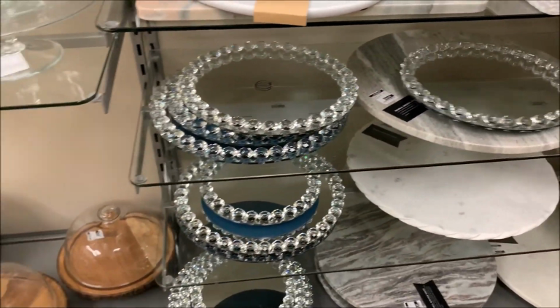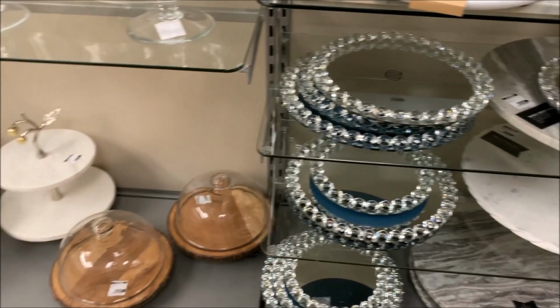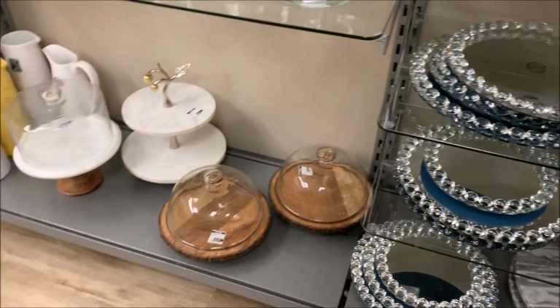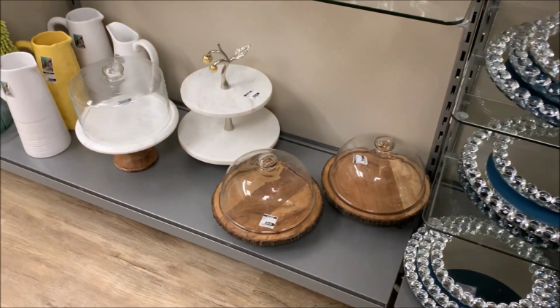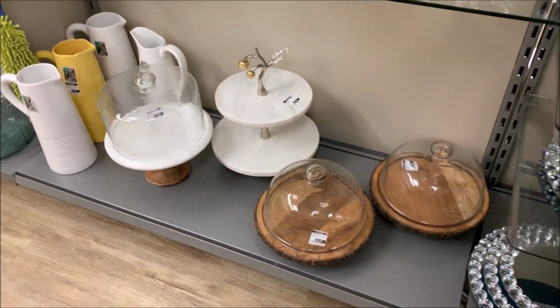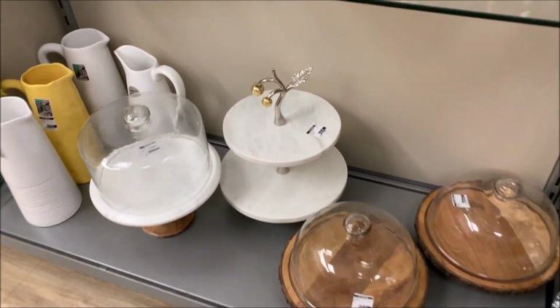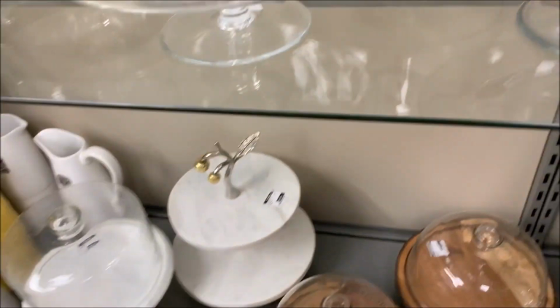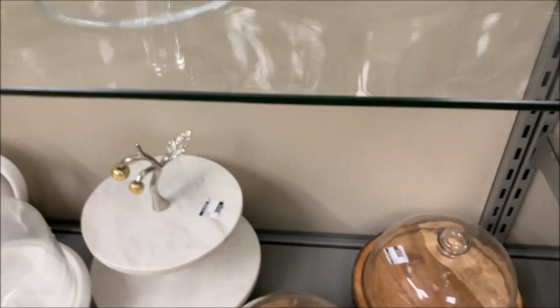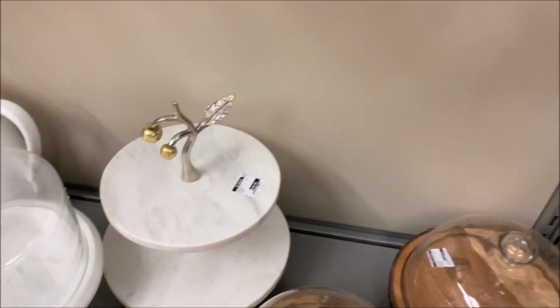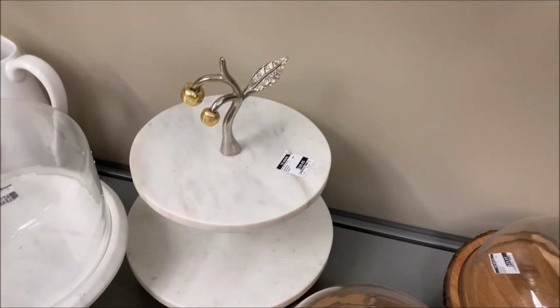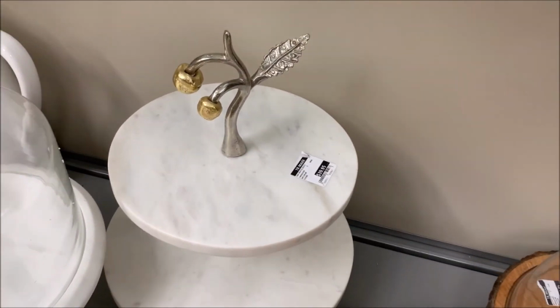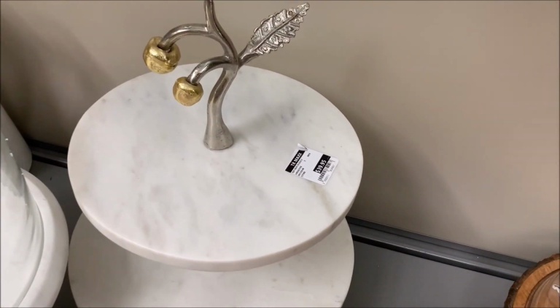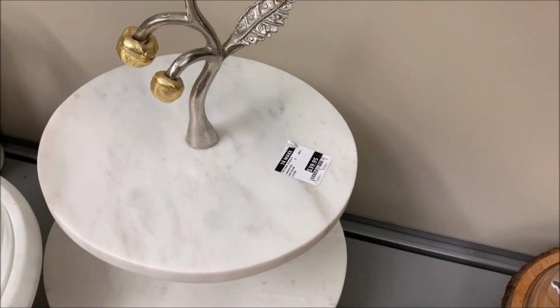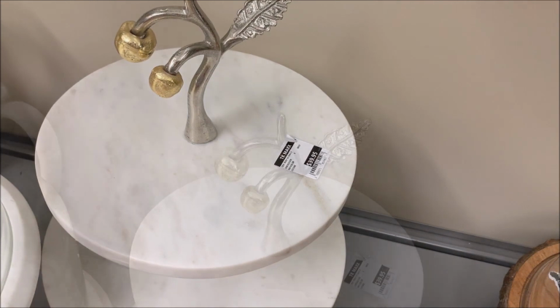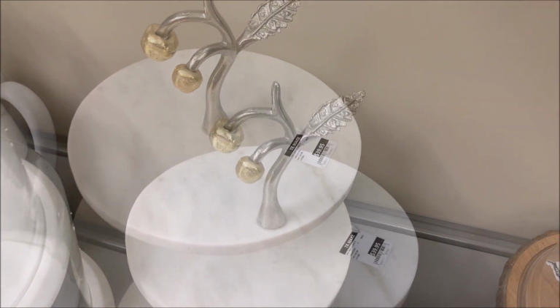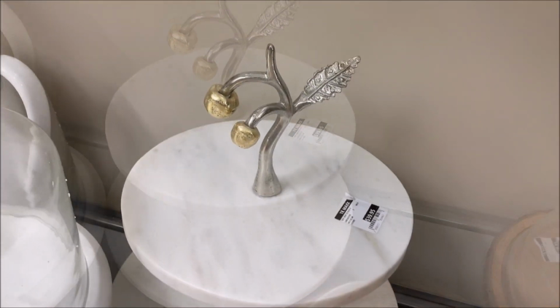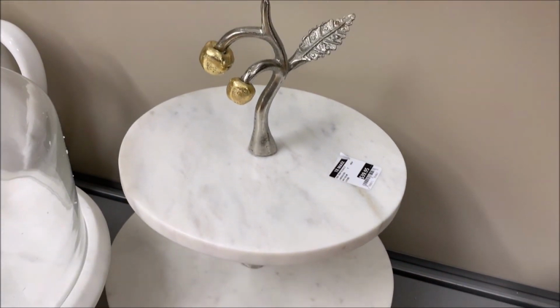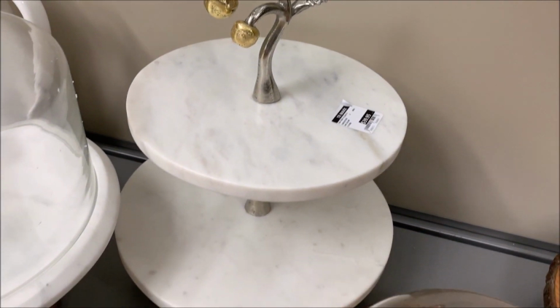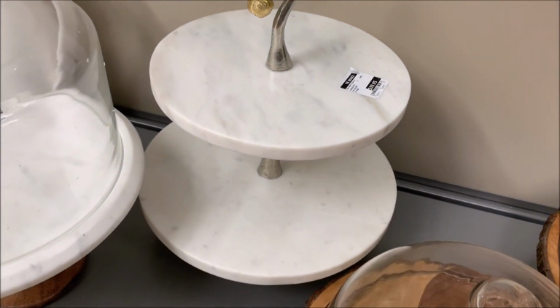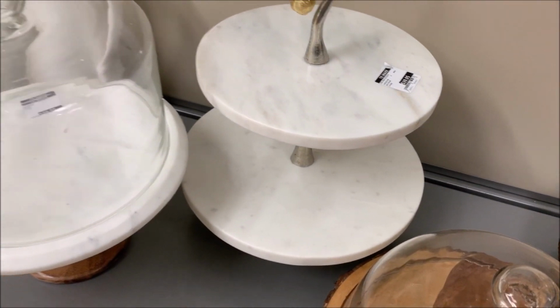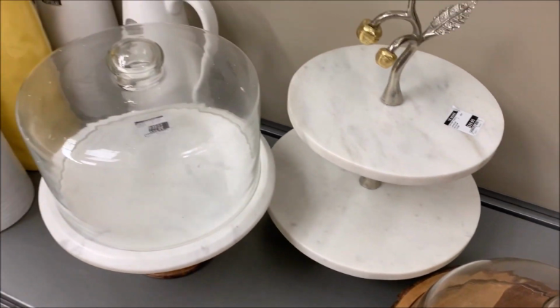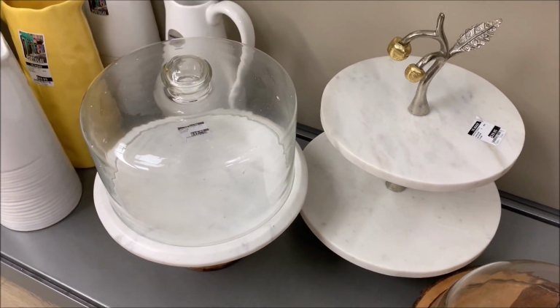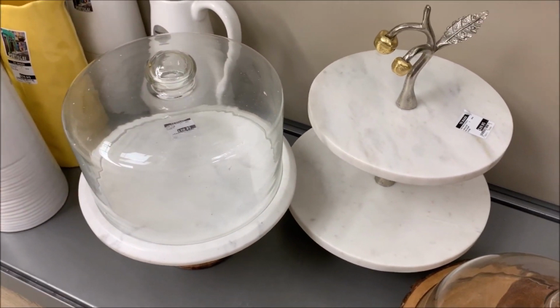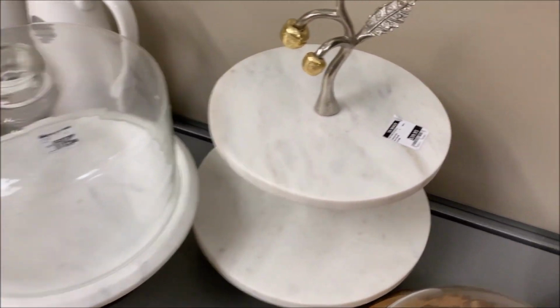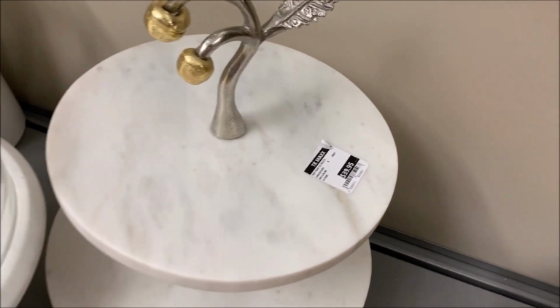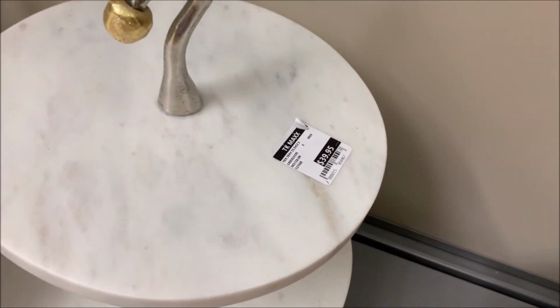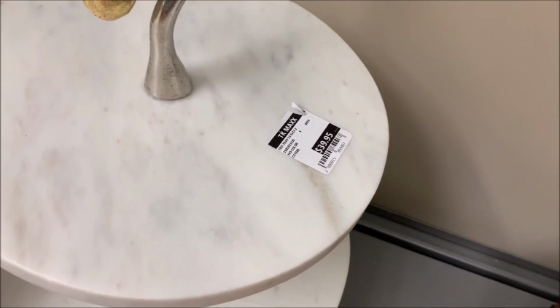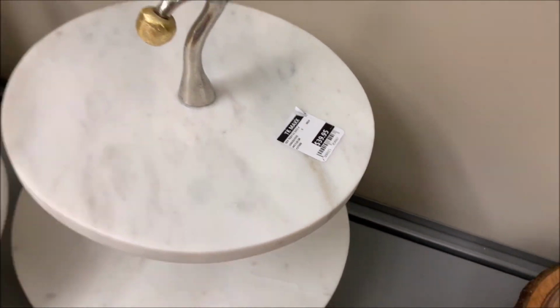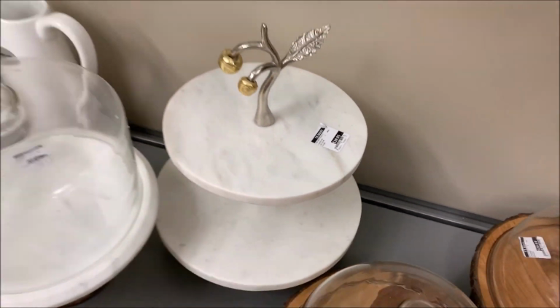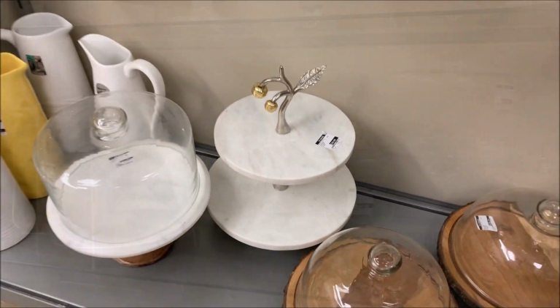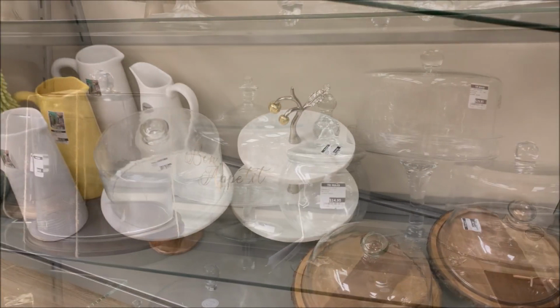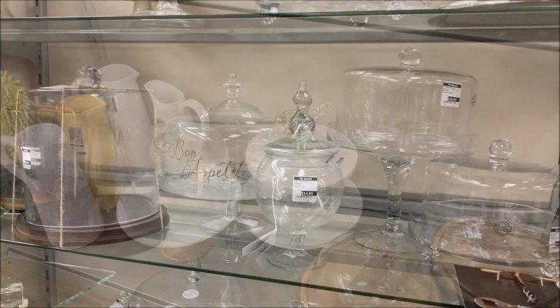I'm all about decorating on a budget and I love the prices at TK Maxx. I especially loved this beautiful tortilla tray.